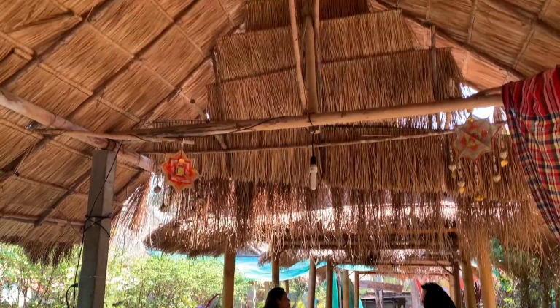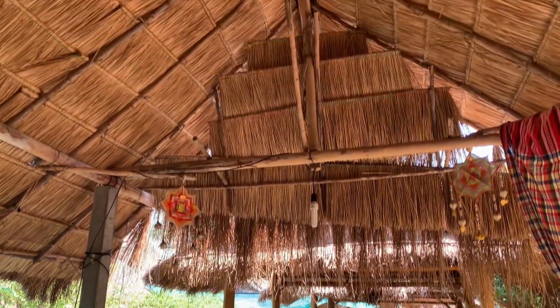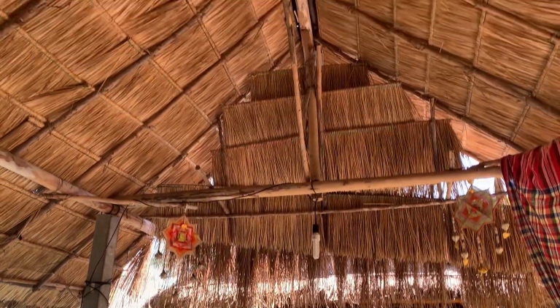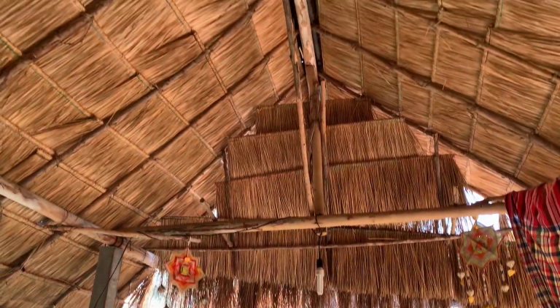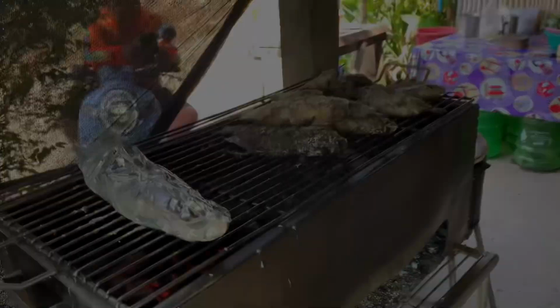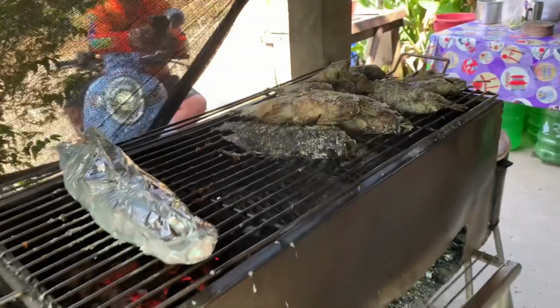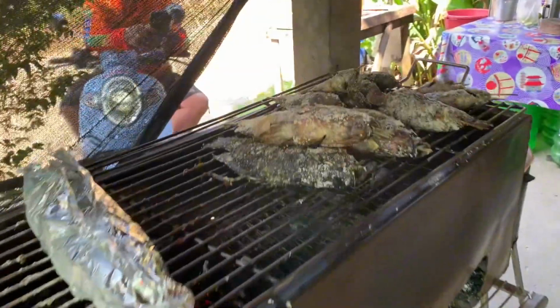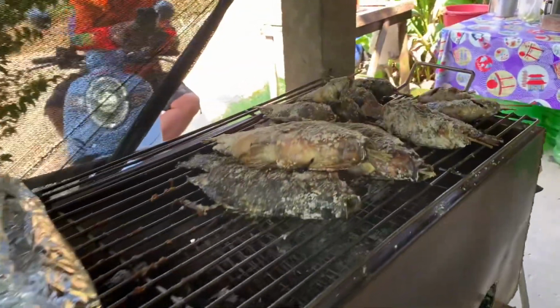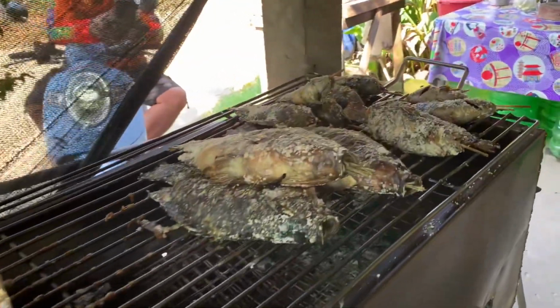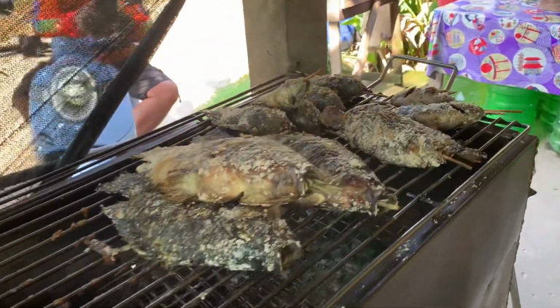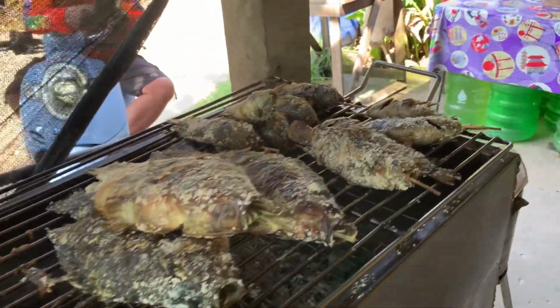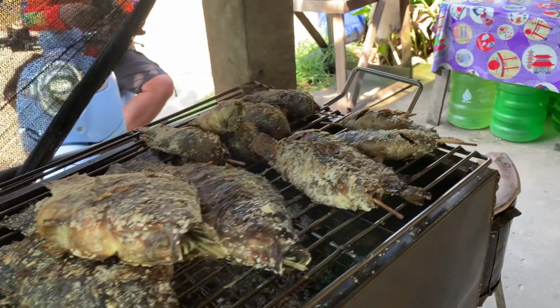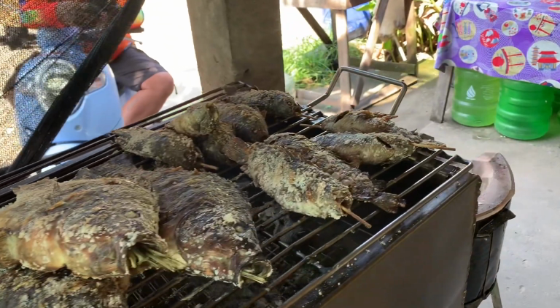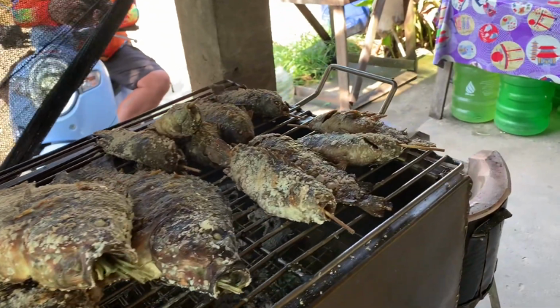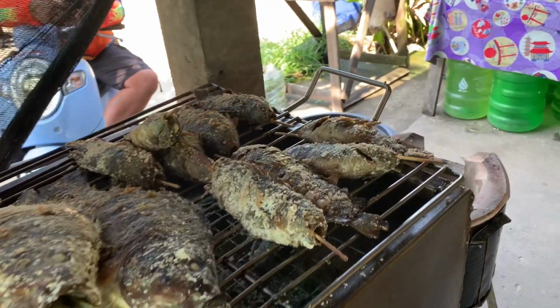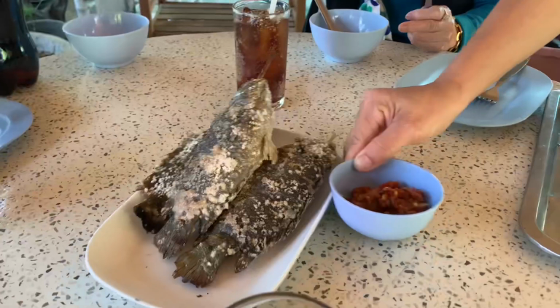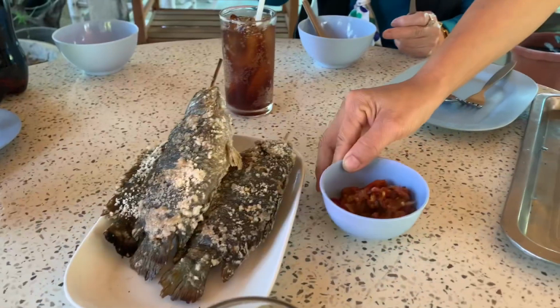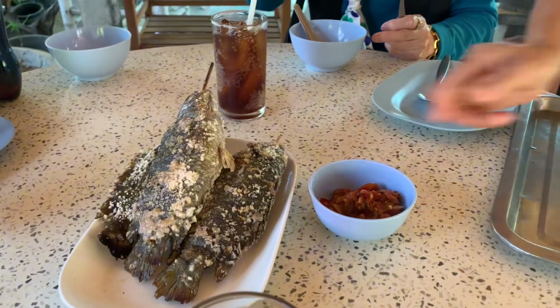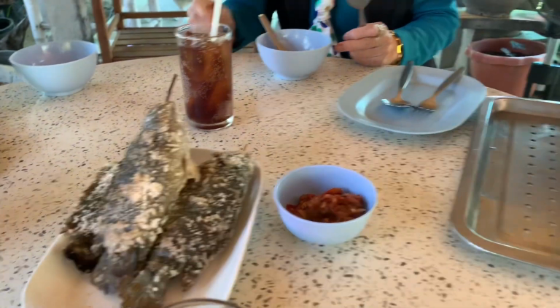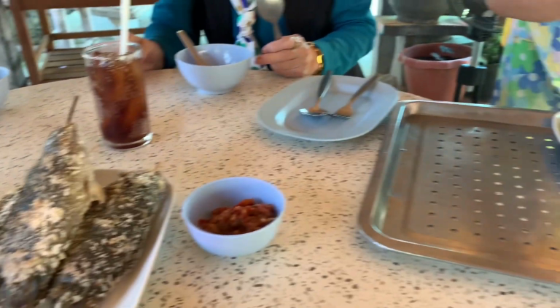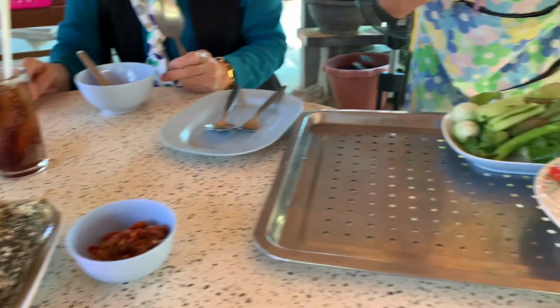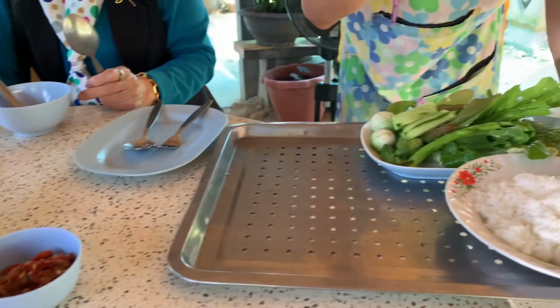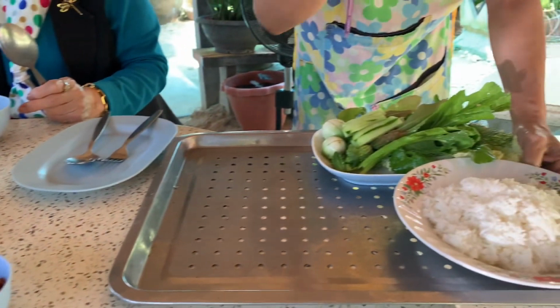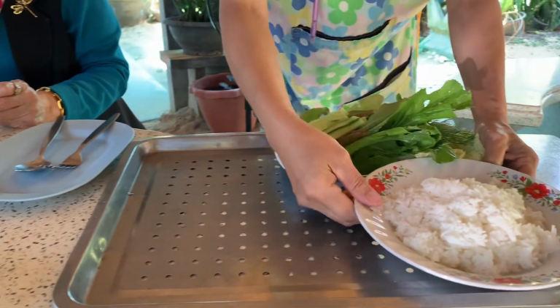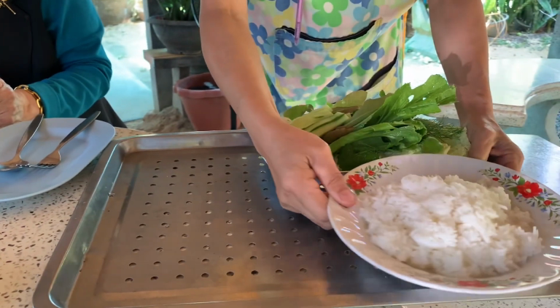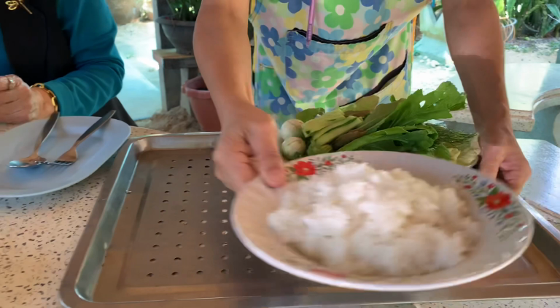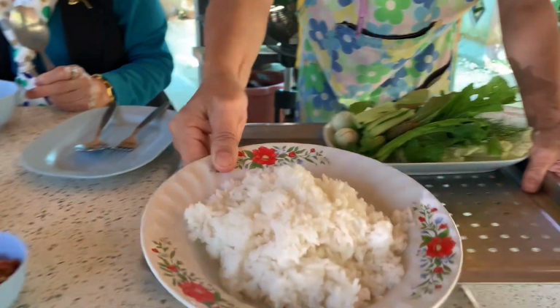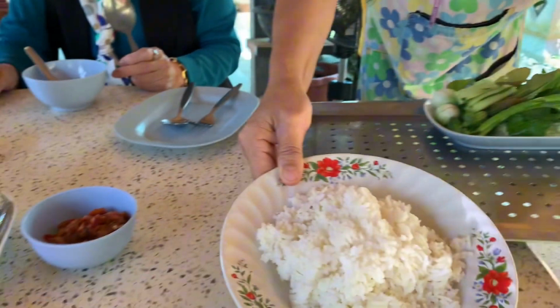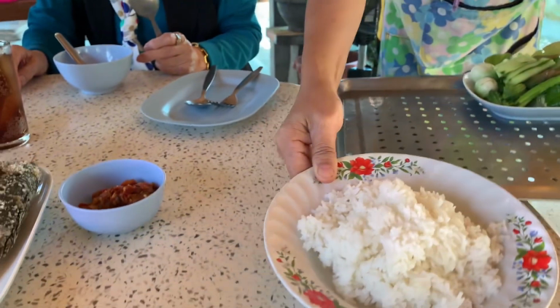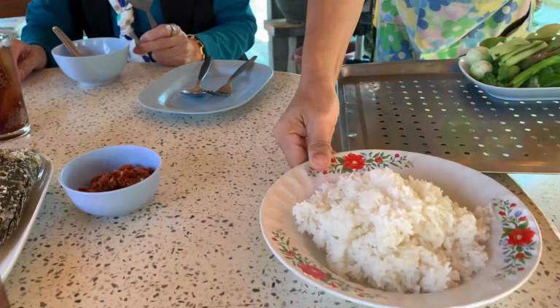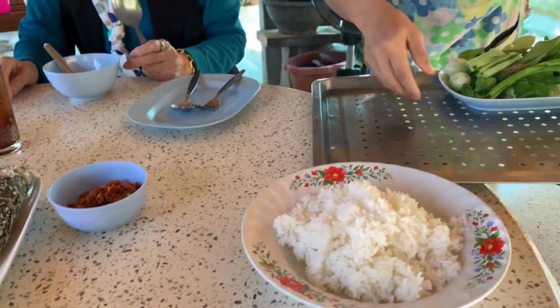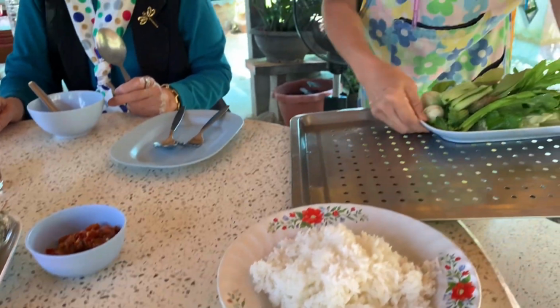The food ranges from grilled river fish covered with sea salt, served with a spicy and tasty chili dip, rice, and local grown vegetables.